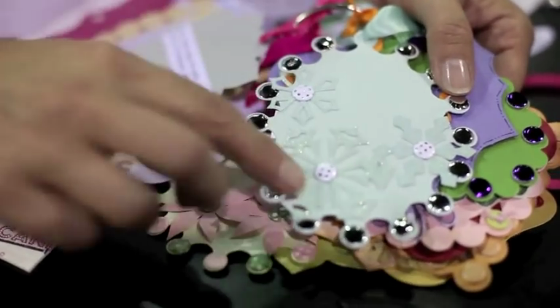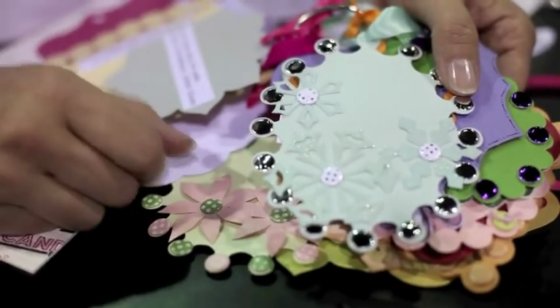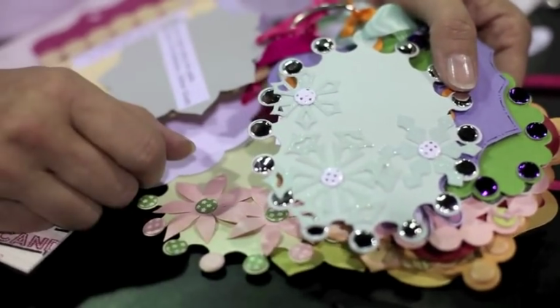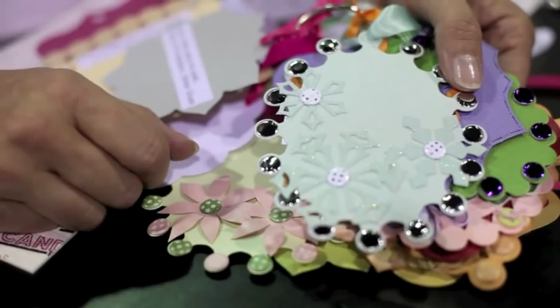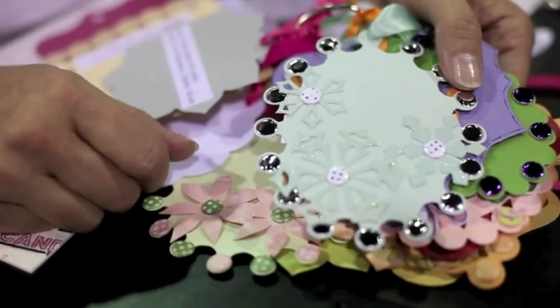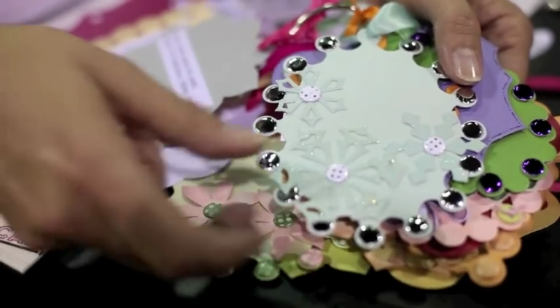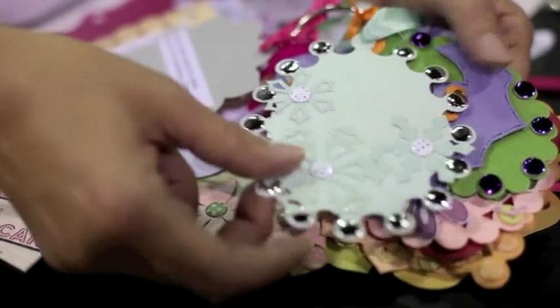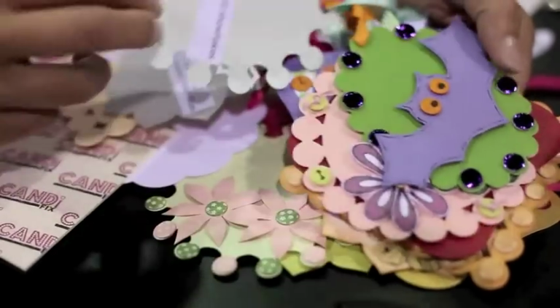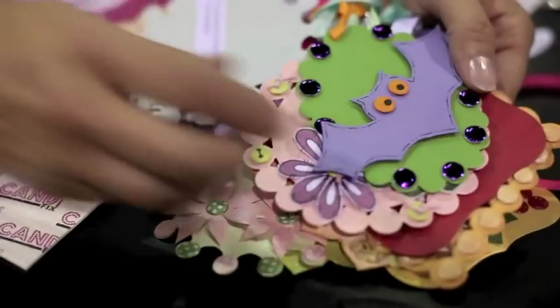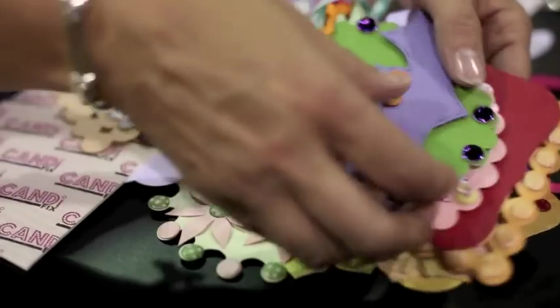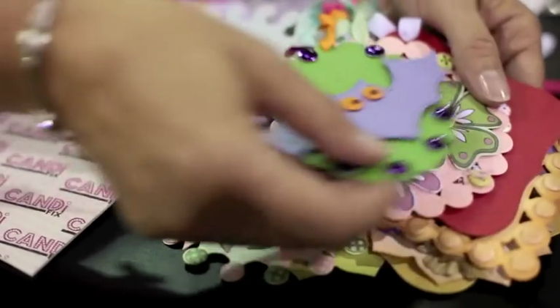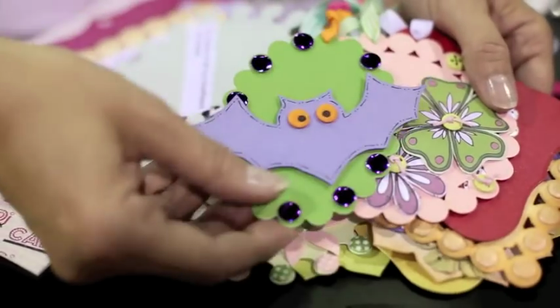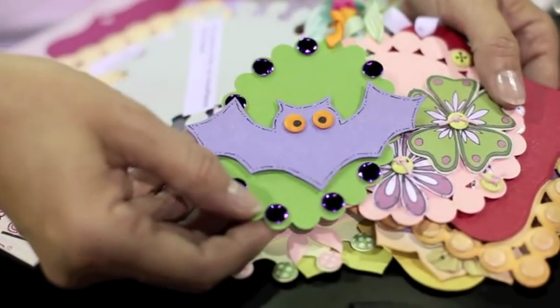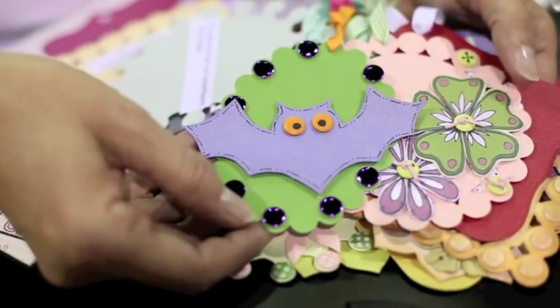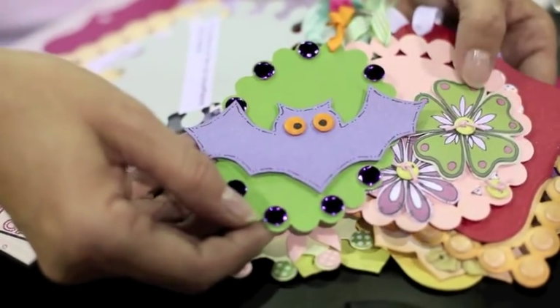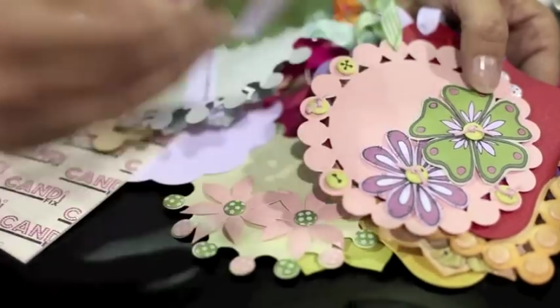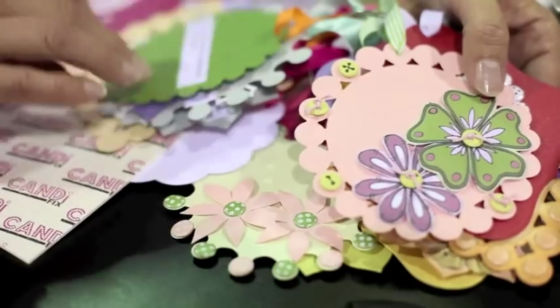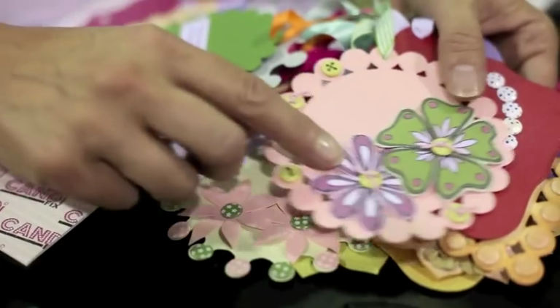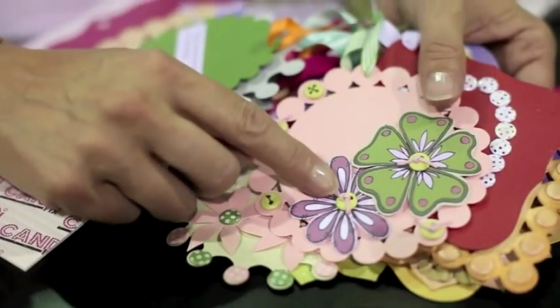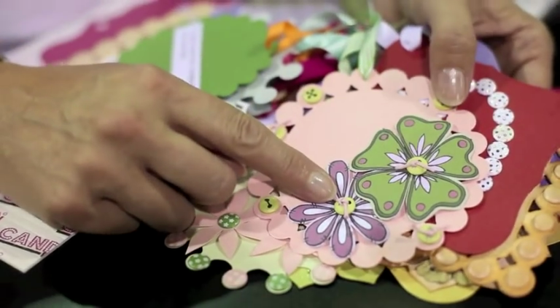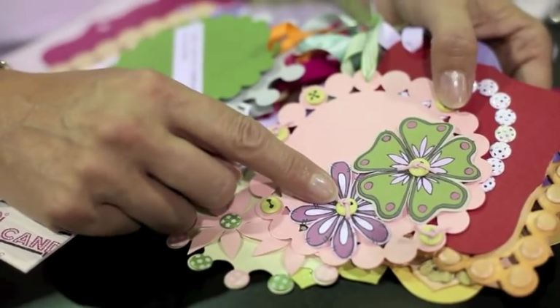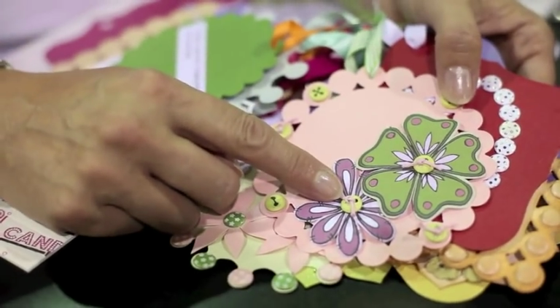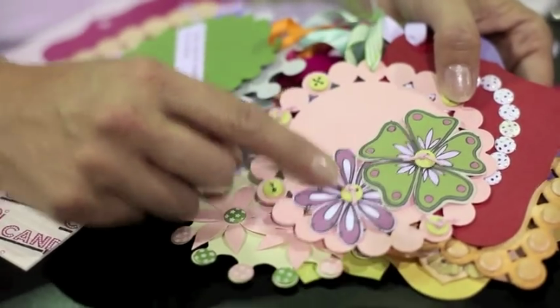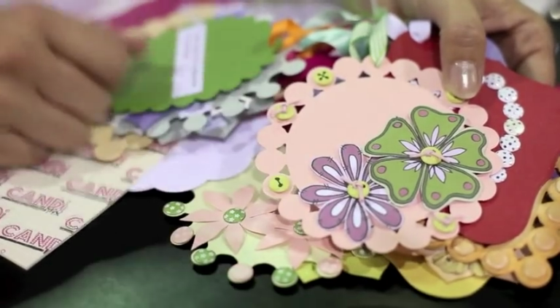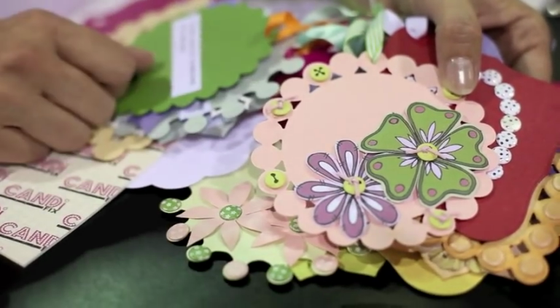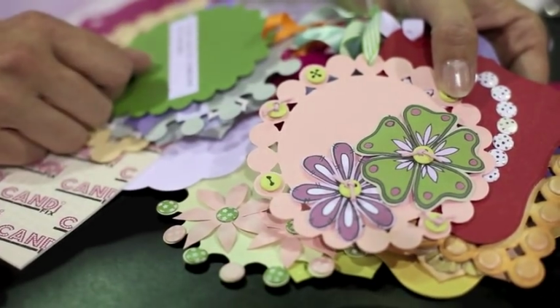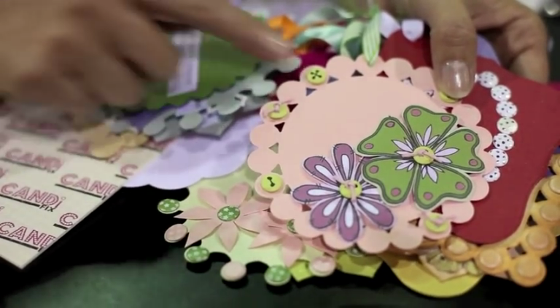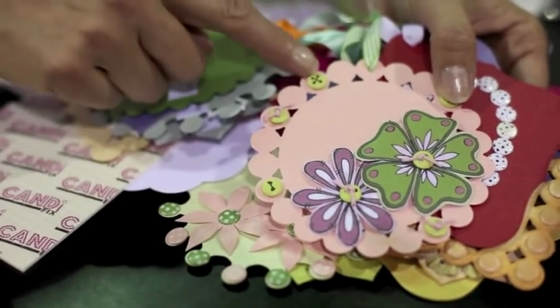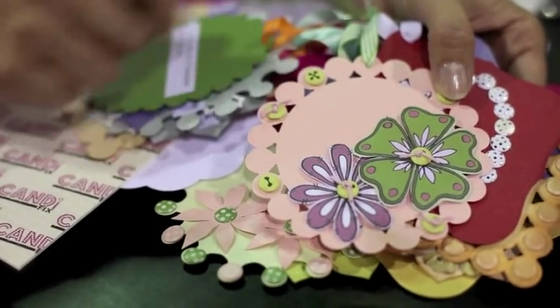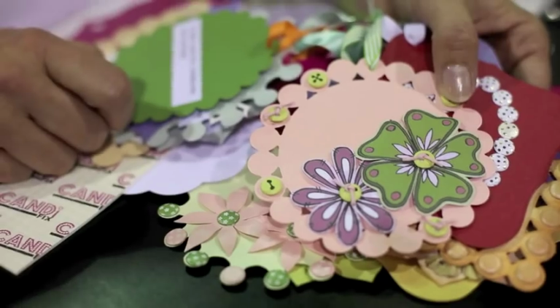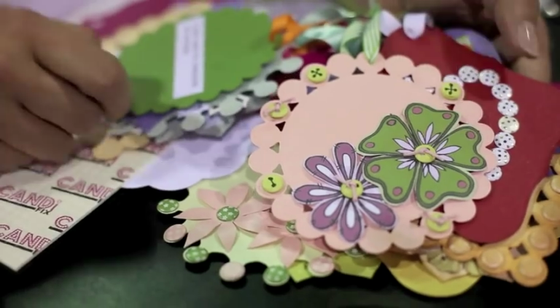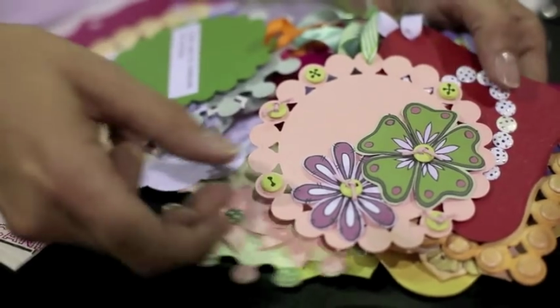It looks lovely in the centre — they're die cuts. Great to make into little eyes. And pierced holes in these ones and put thread through to turn them into buttons. Or you can just draw them on with a marker pen.